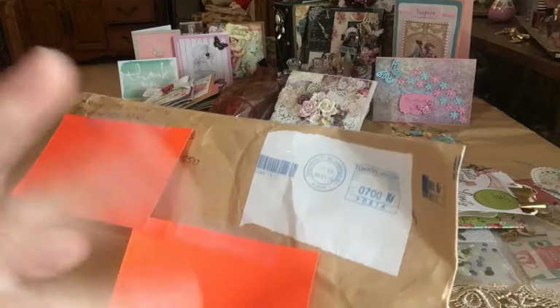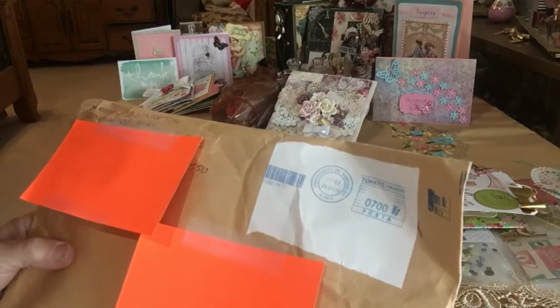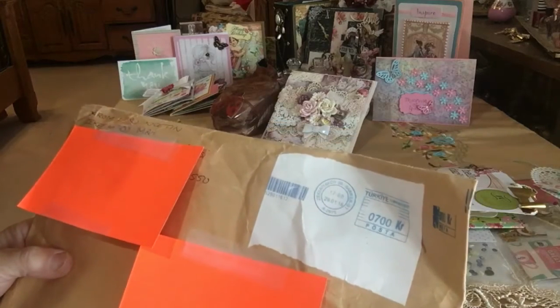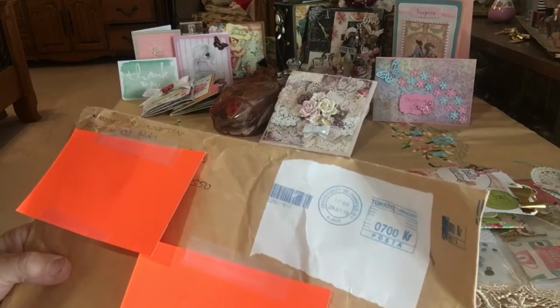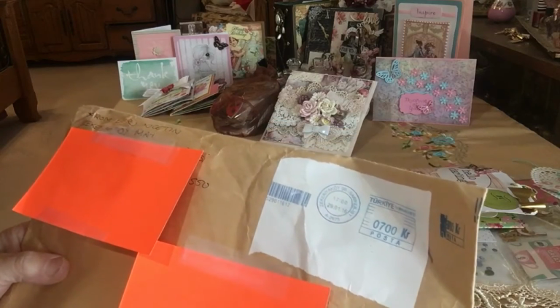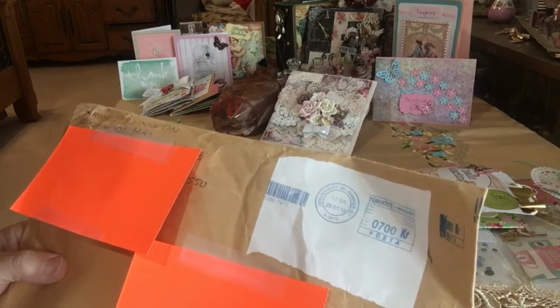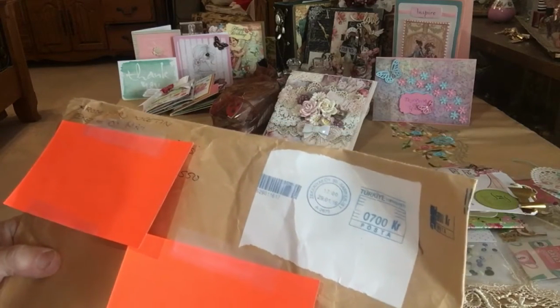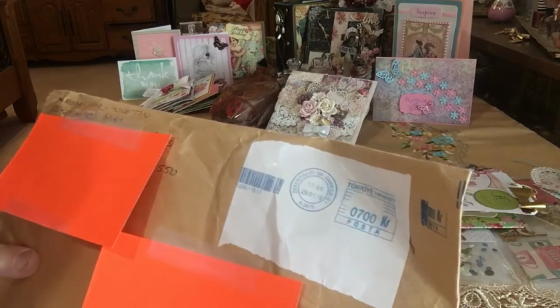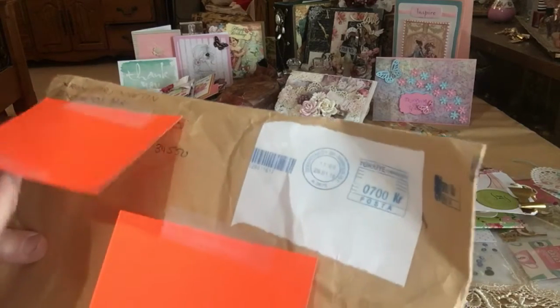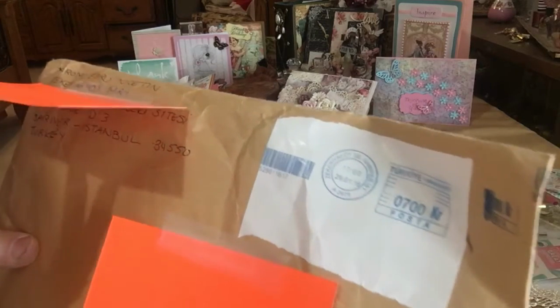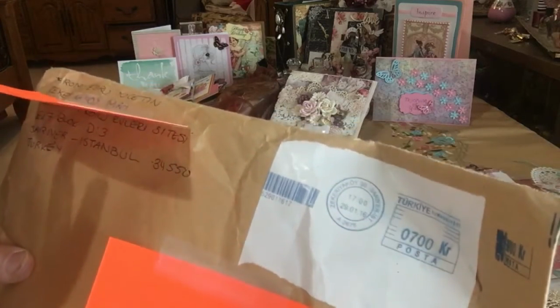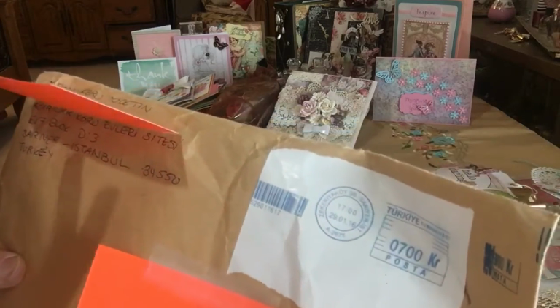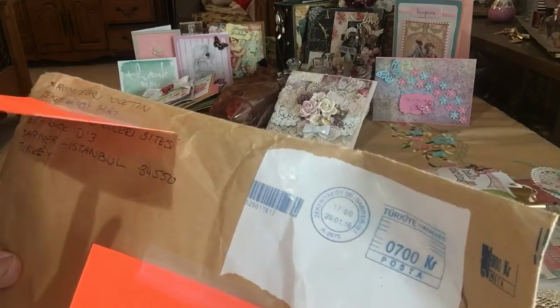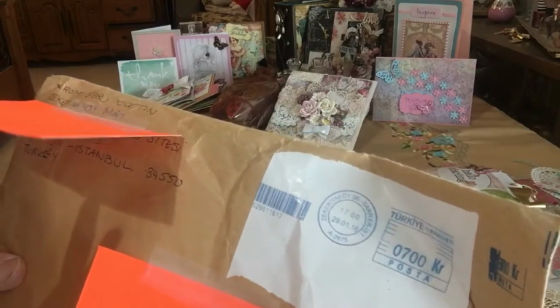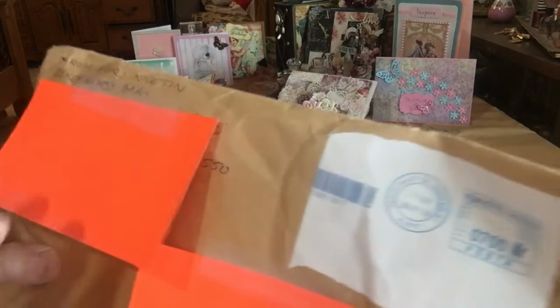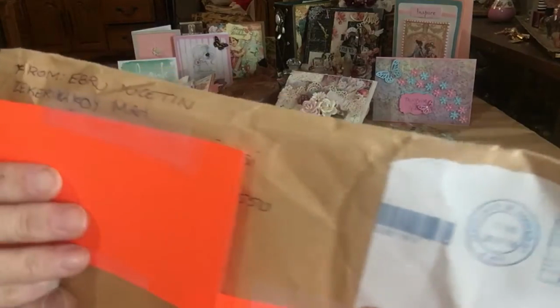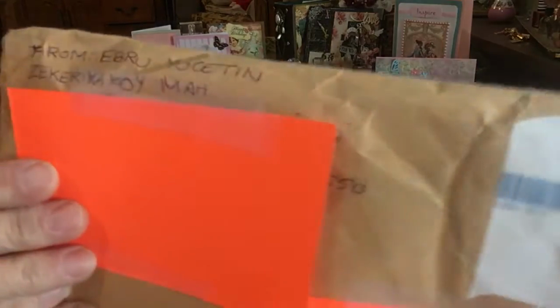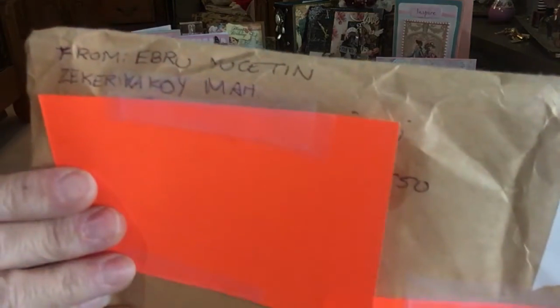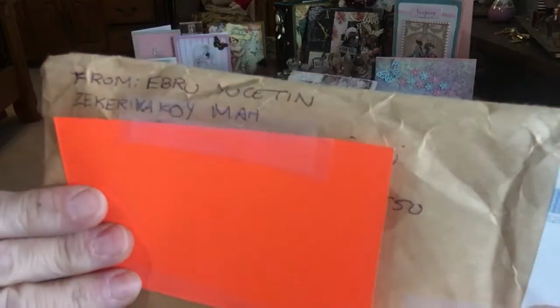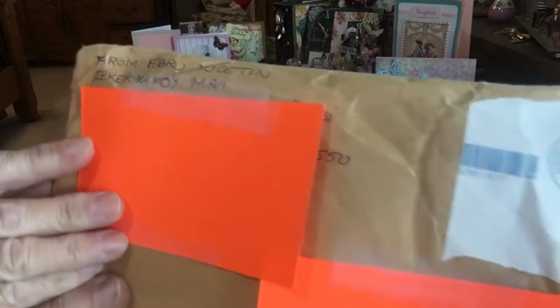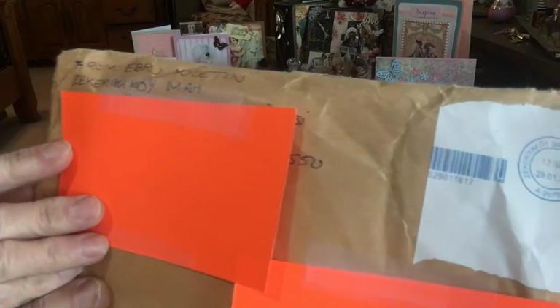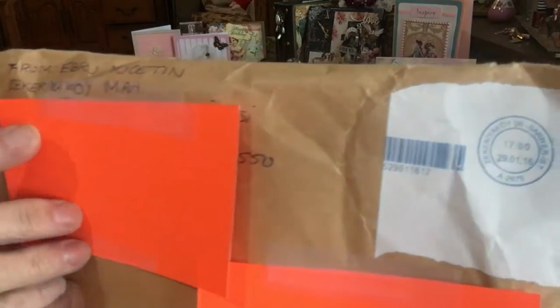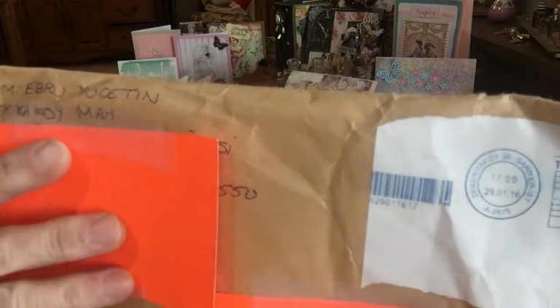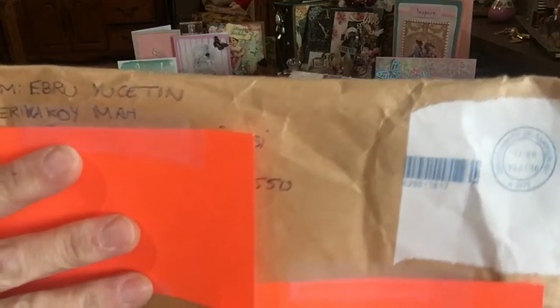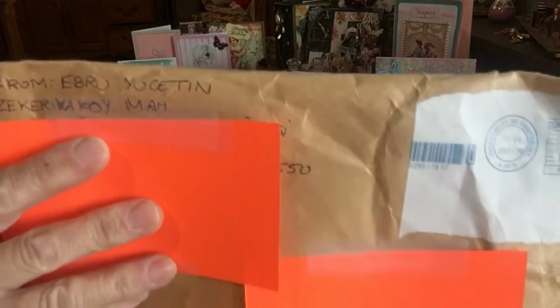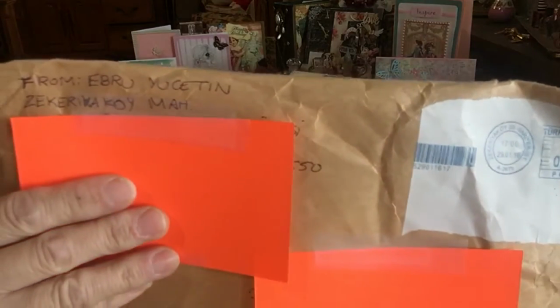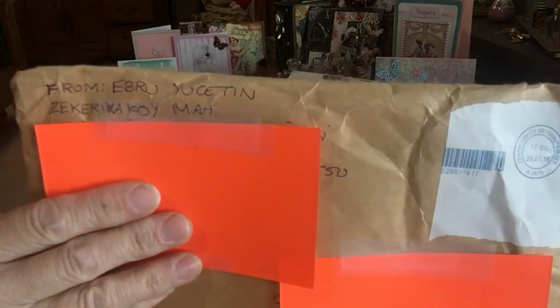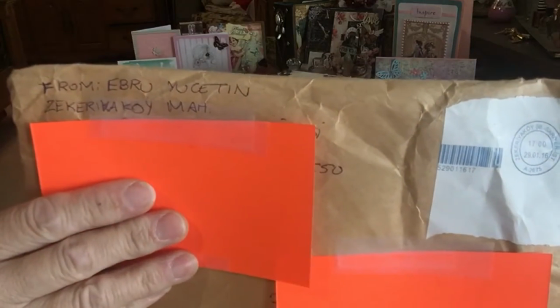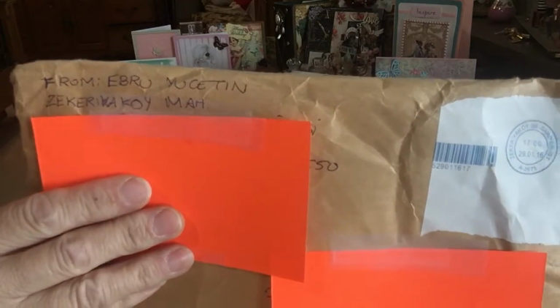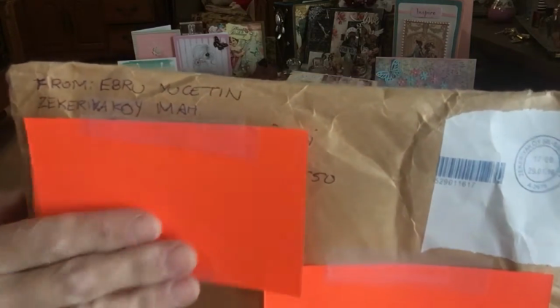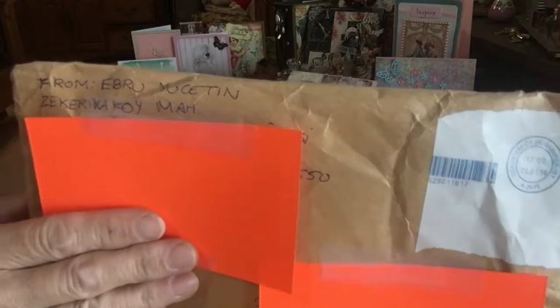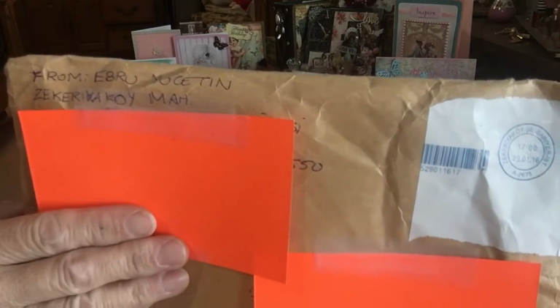Hi everyone, it's Irene, and I have another package I'd like to share with you today. This comes all the way from Istanbul, Turkey. And this is from Ebru. So thank you so much for sending in your package all the way from Turkey.